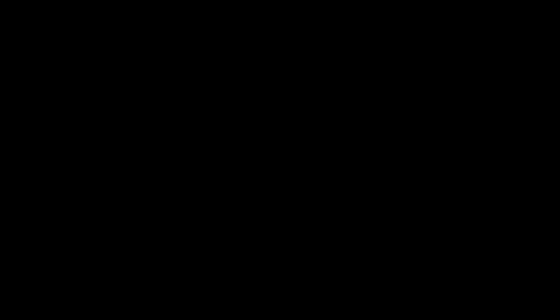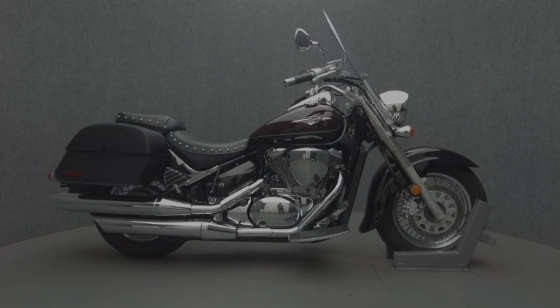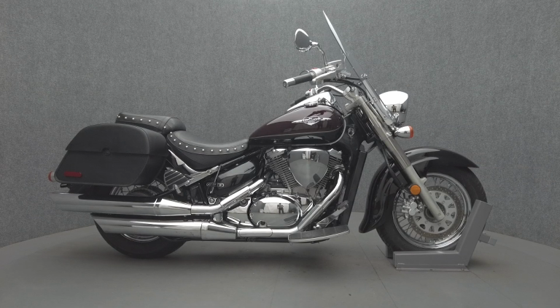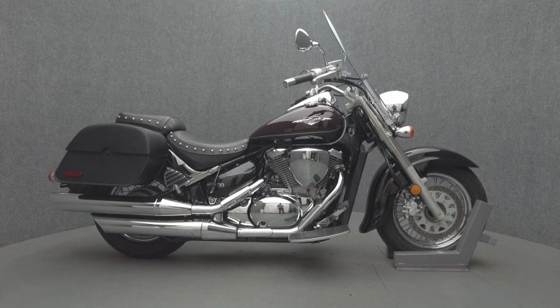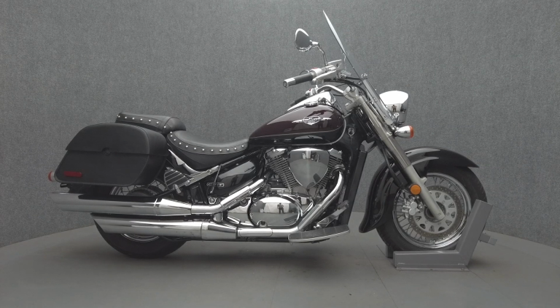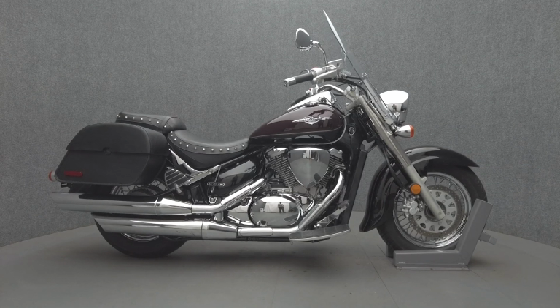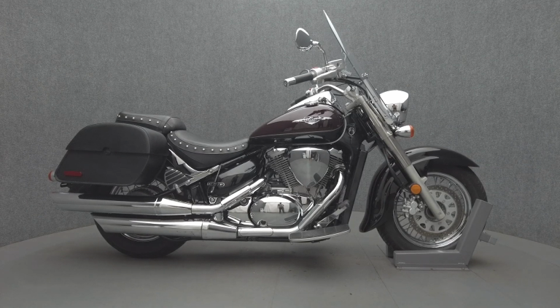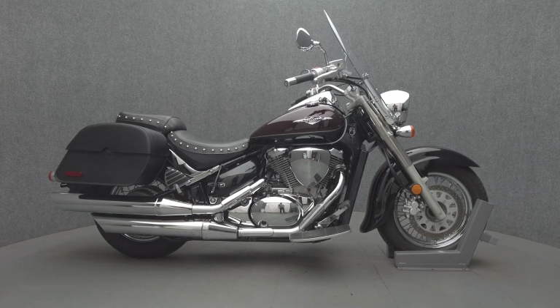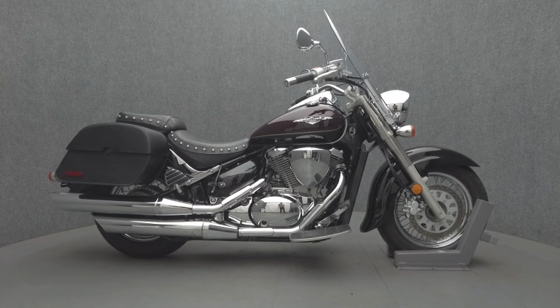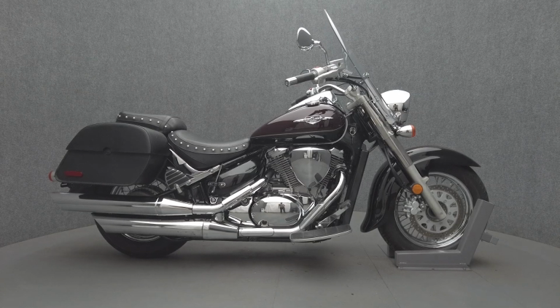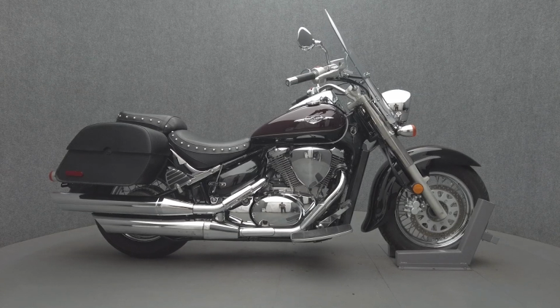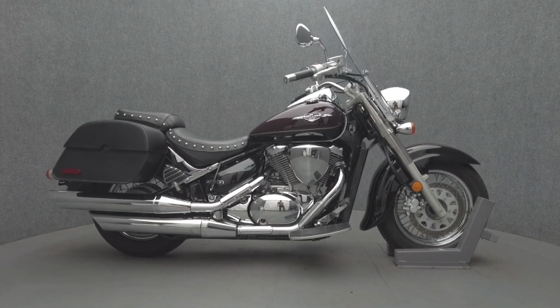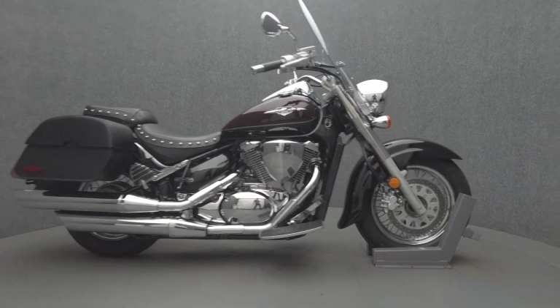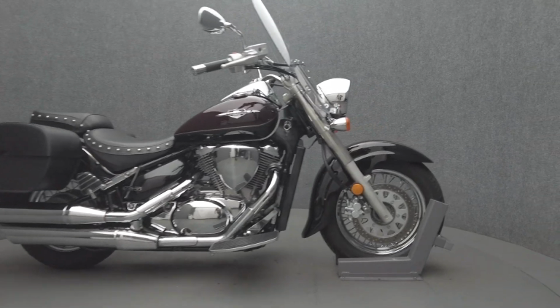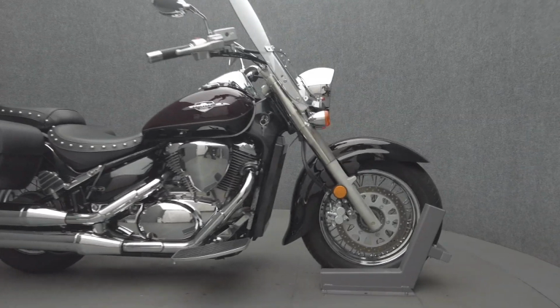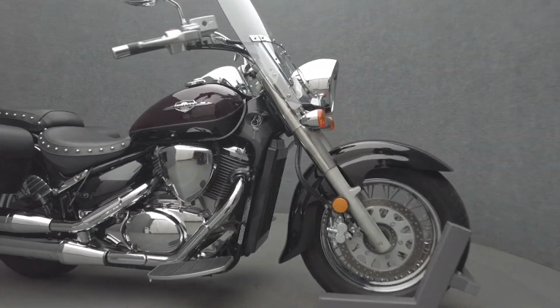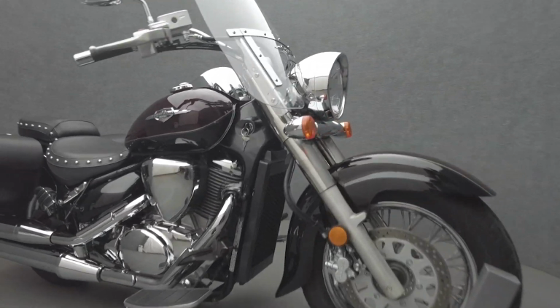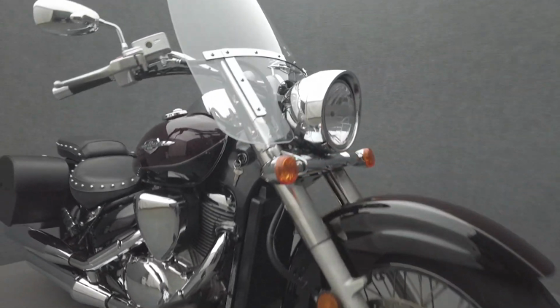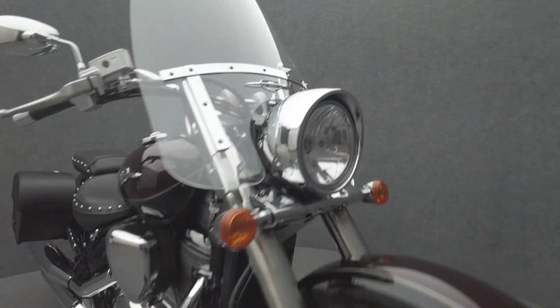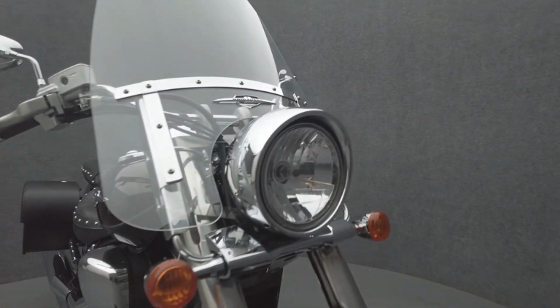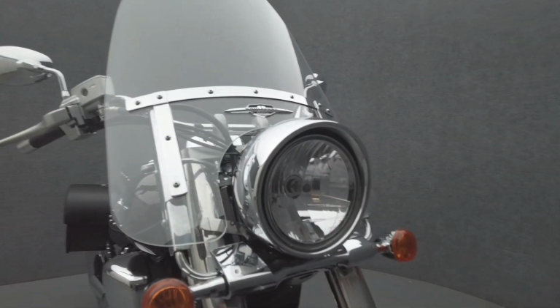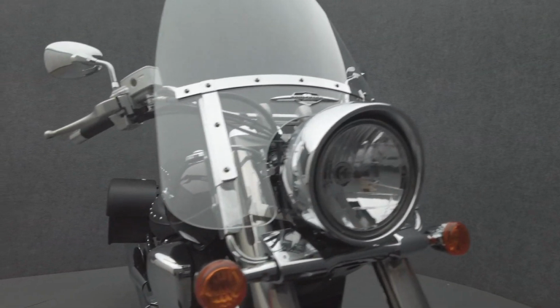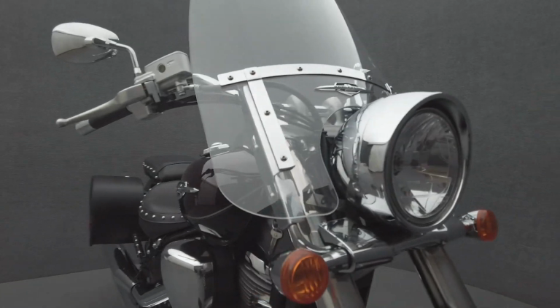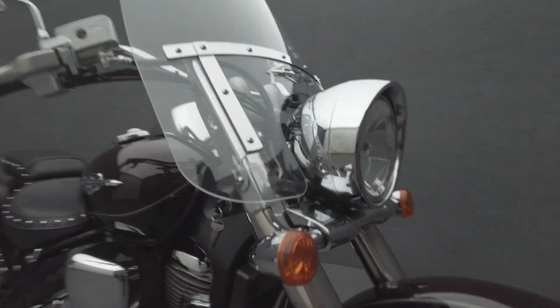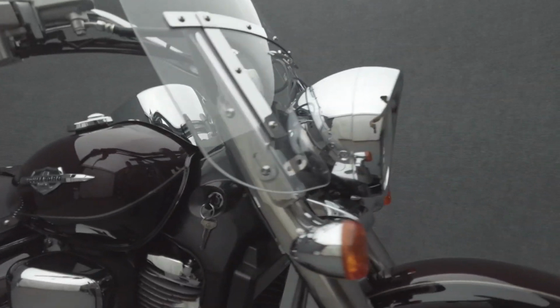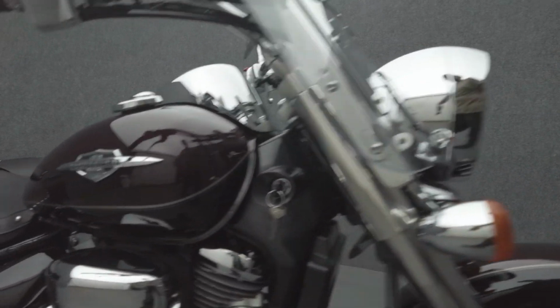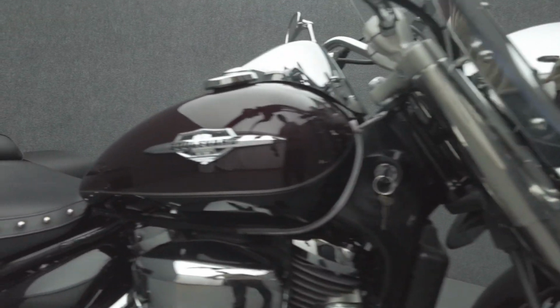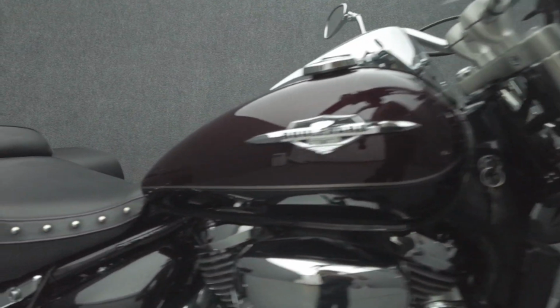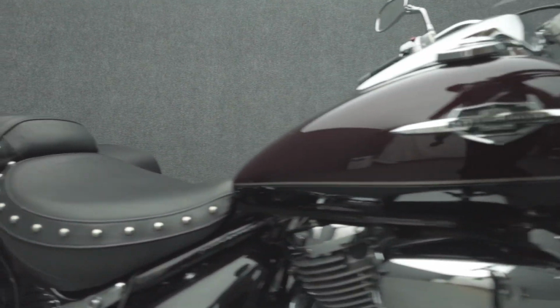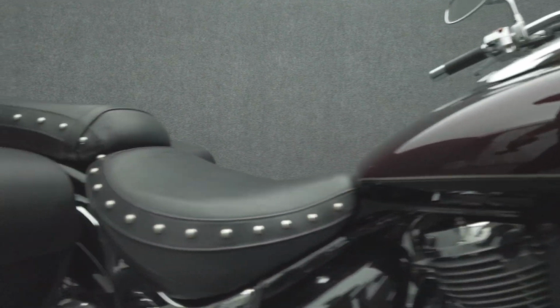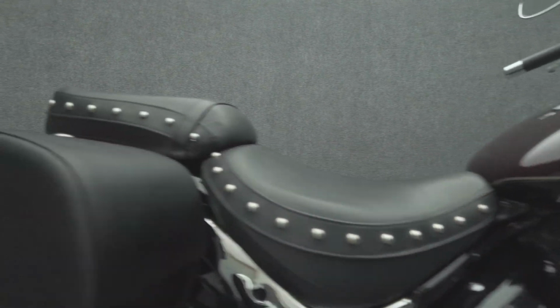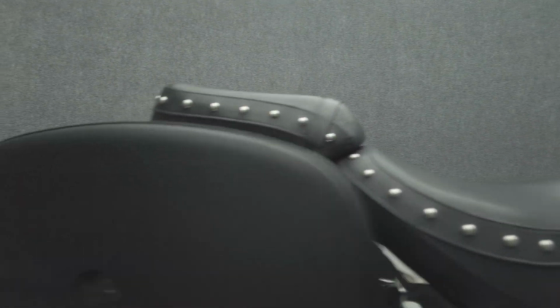Hey everyone, this is Keegan from National Power Sports. This 2012 Suzuki Boulevard C50T with 14,682 miles passes New Hampshire state inspection and runs well. It's been upgraded with Viking bag saddlebags, passenger floorboards, and the stock mufflers have been modified.